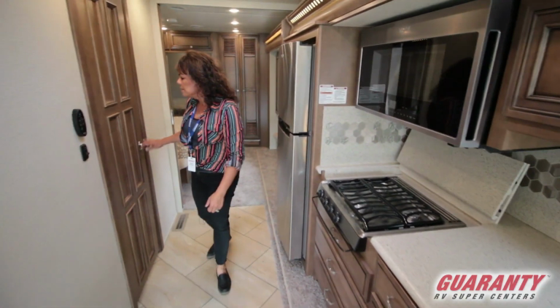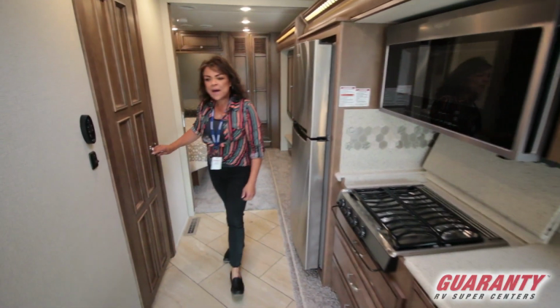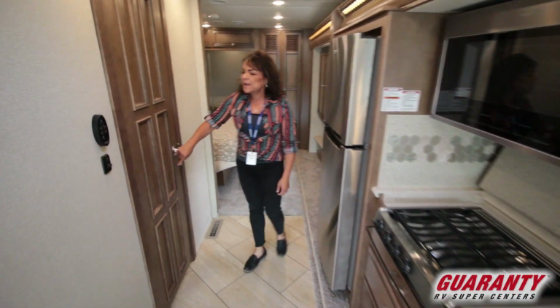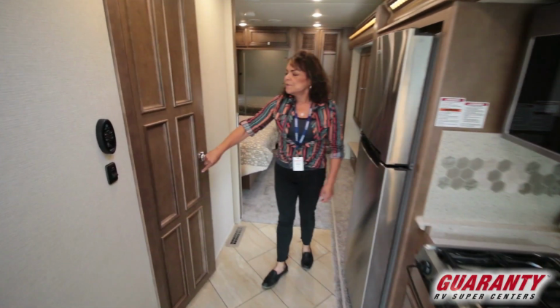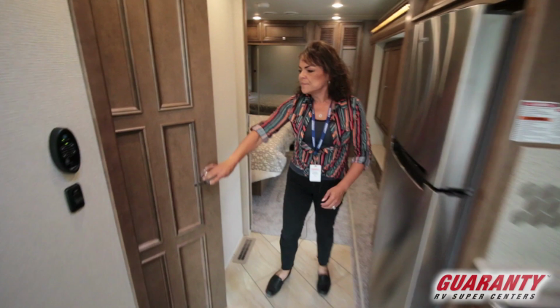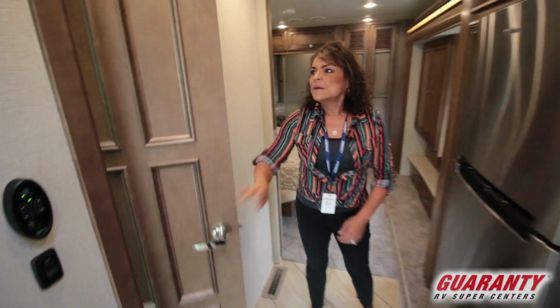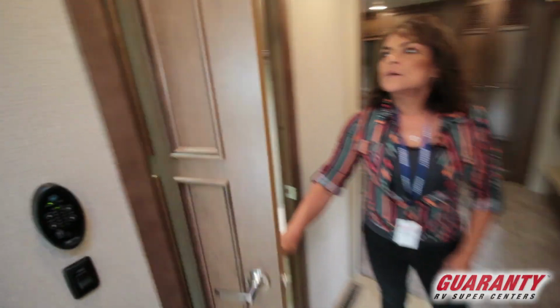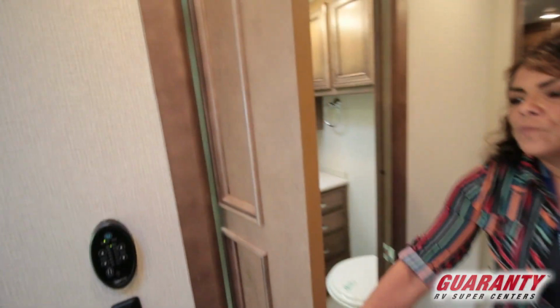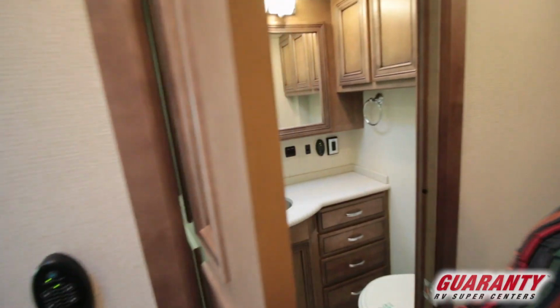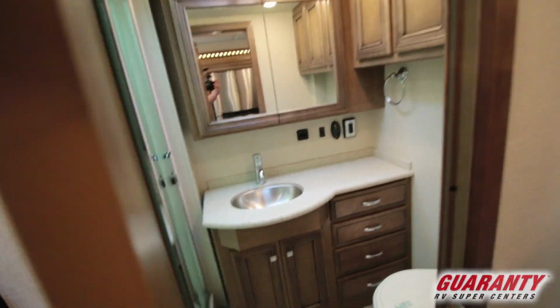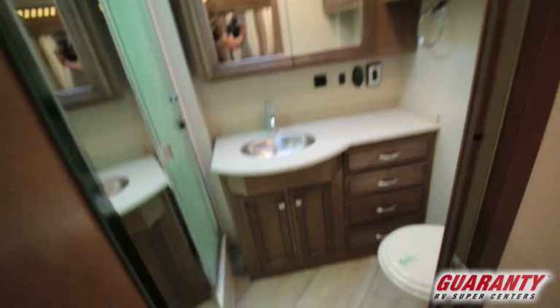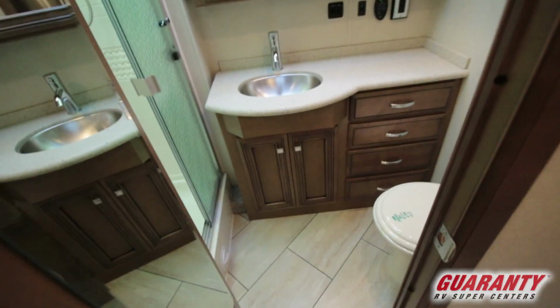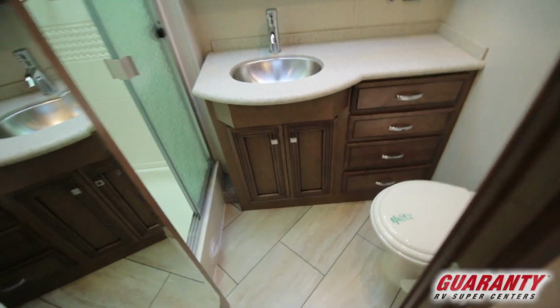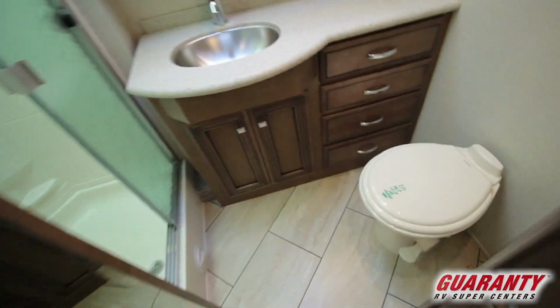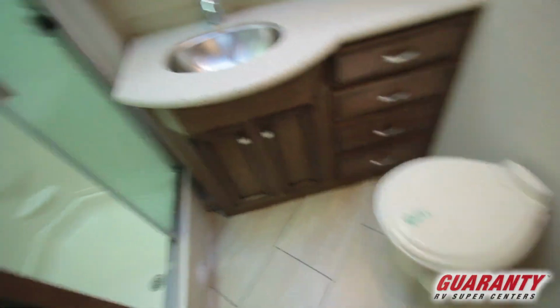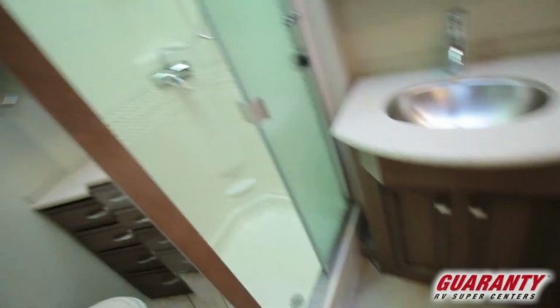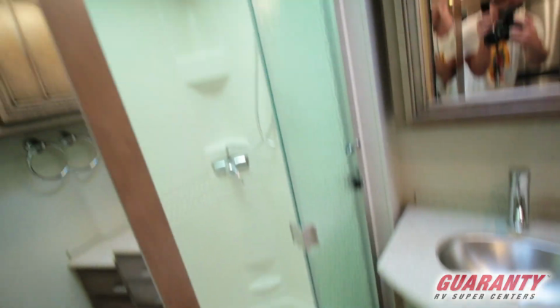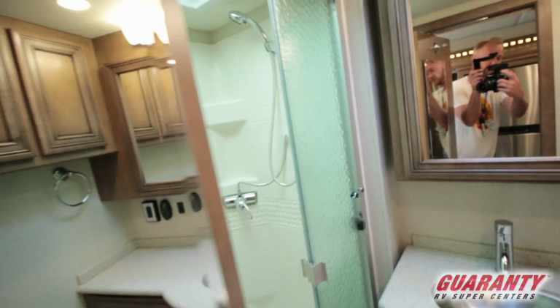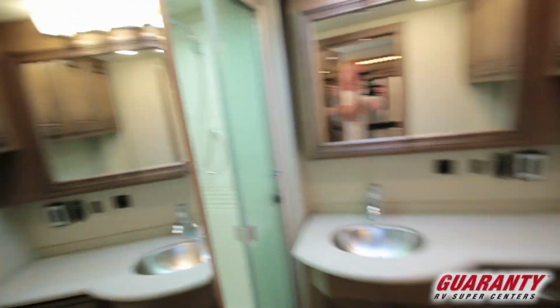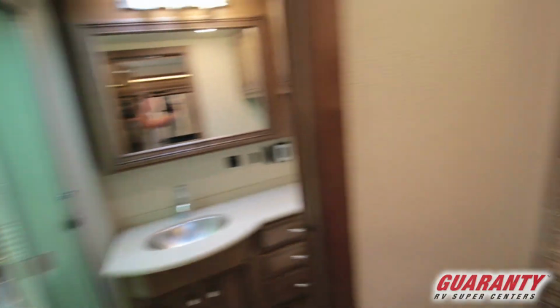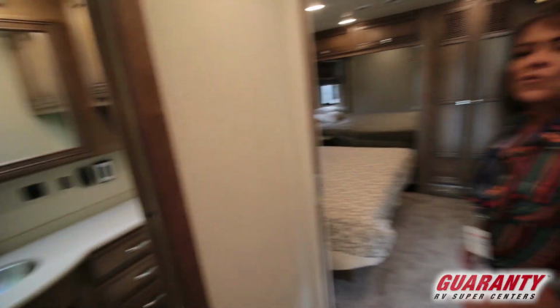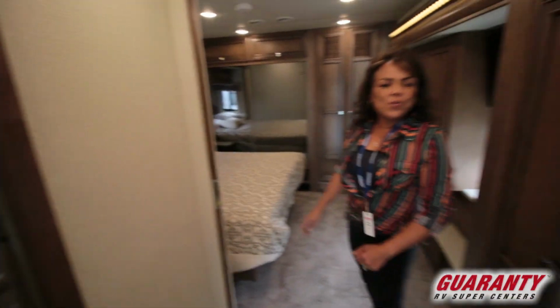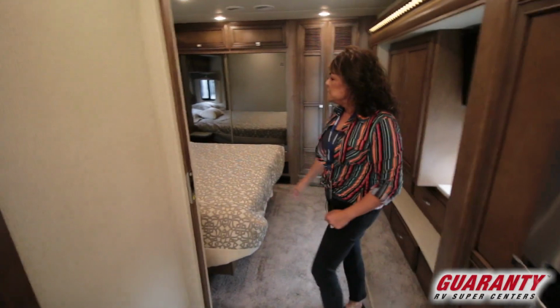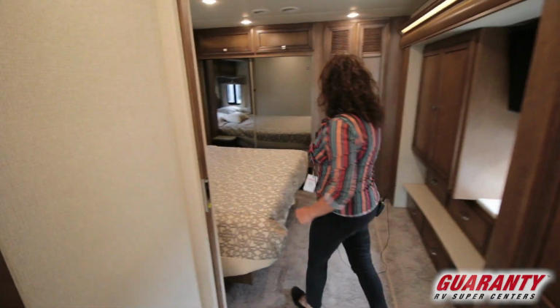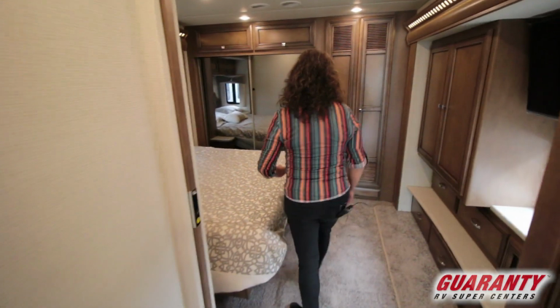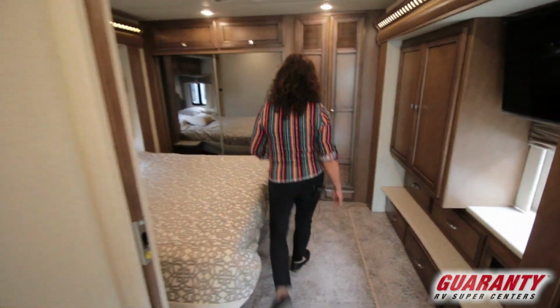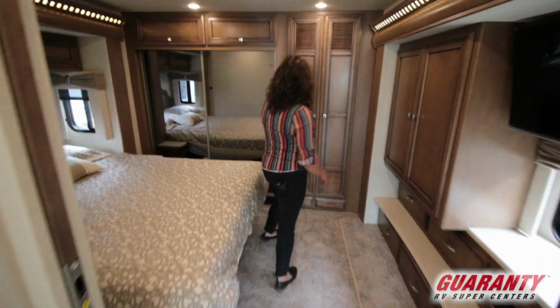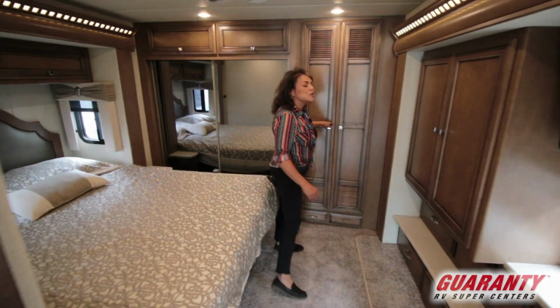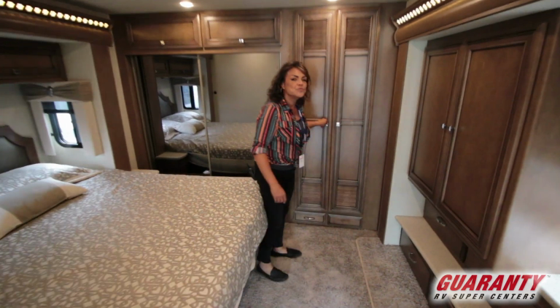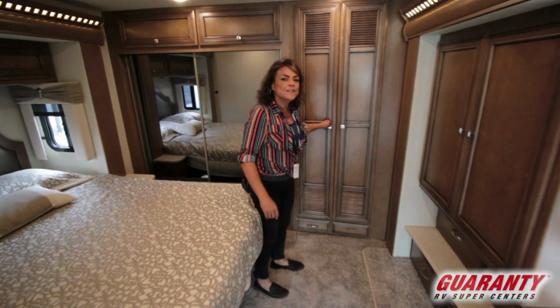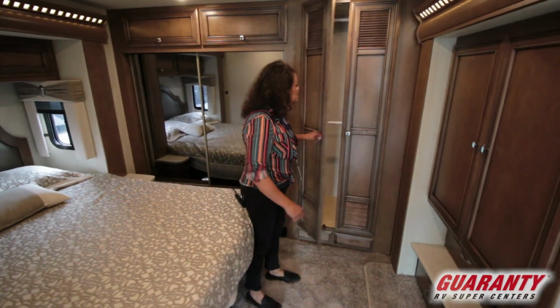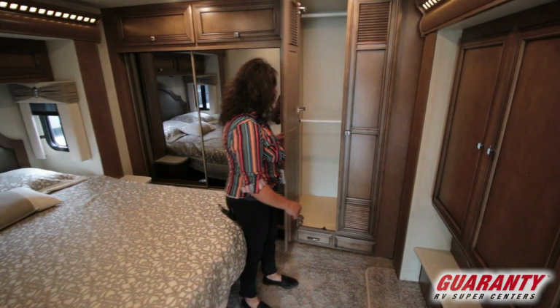The bathroom right here has a space saving door. The bedroom has a queen sized bed in it. You have an option to put in a washer and dryer in the closet right here.